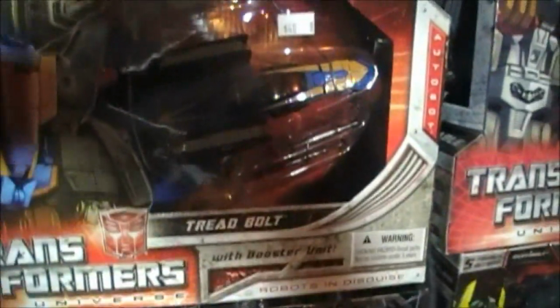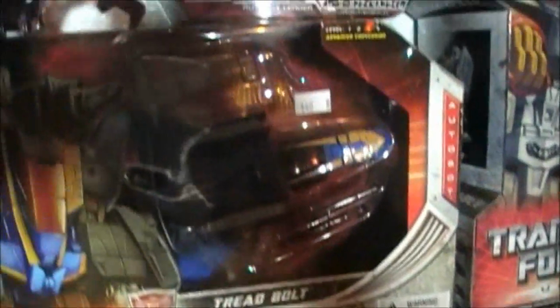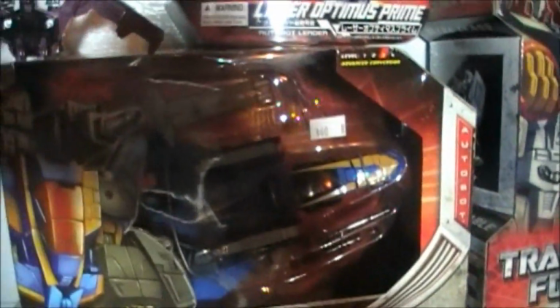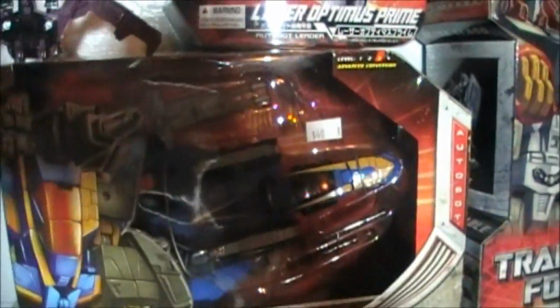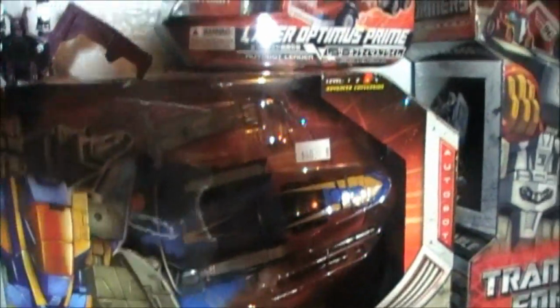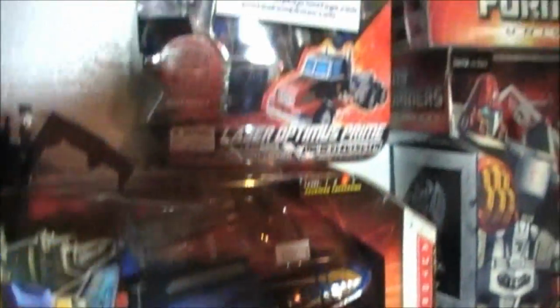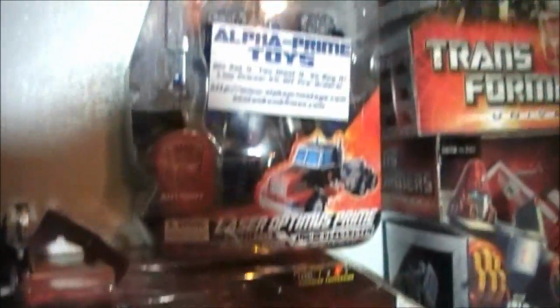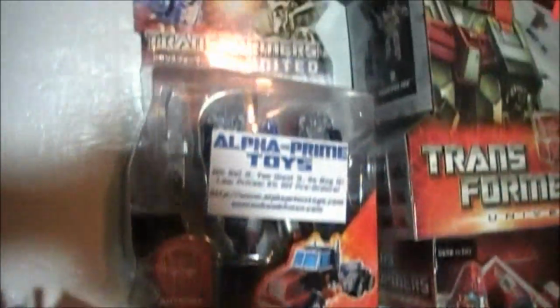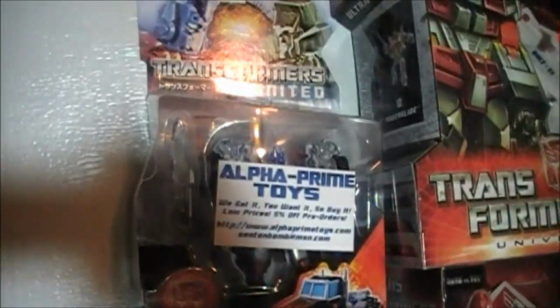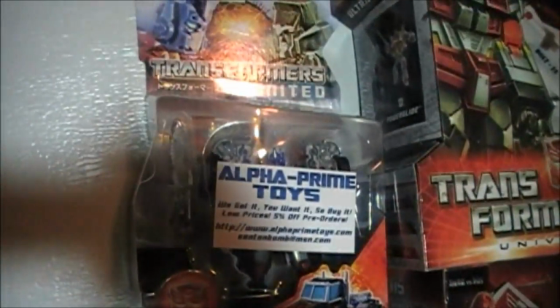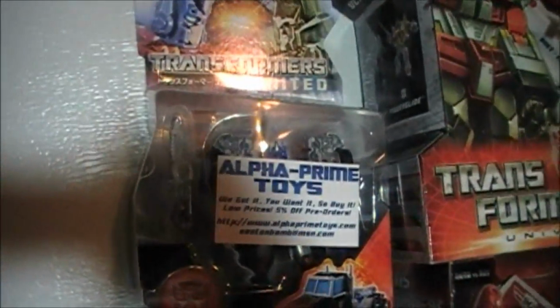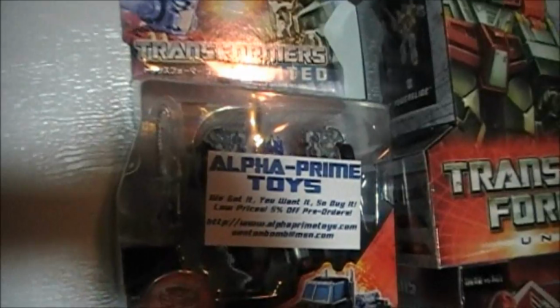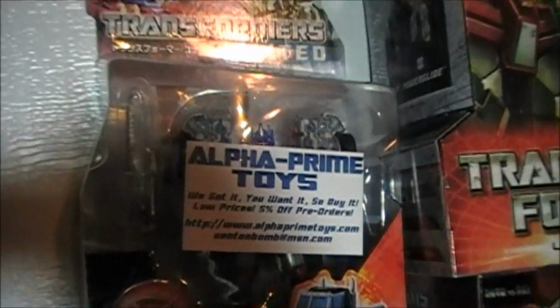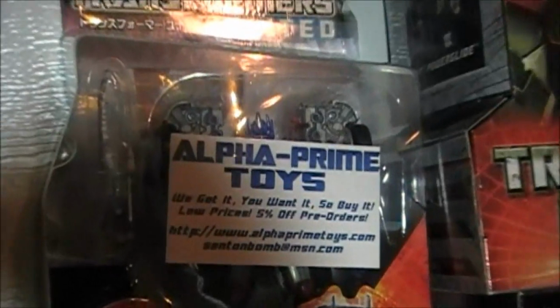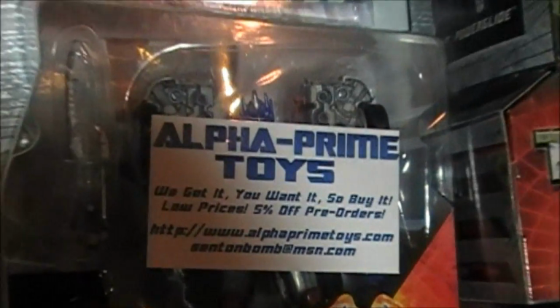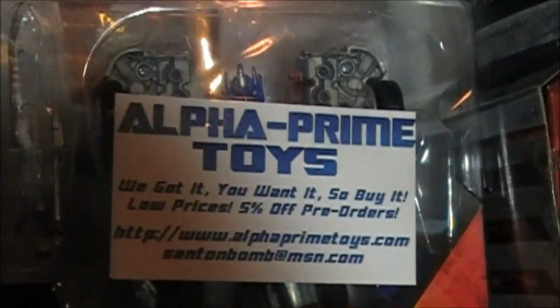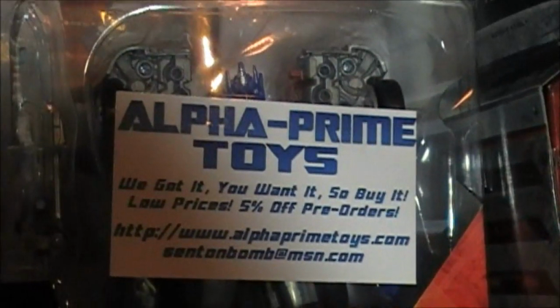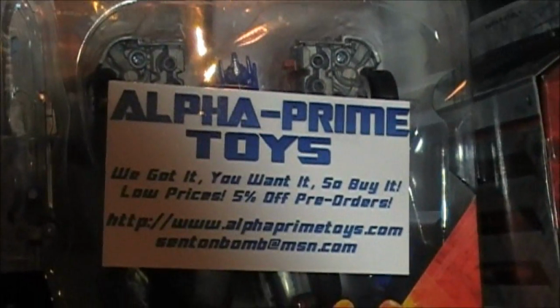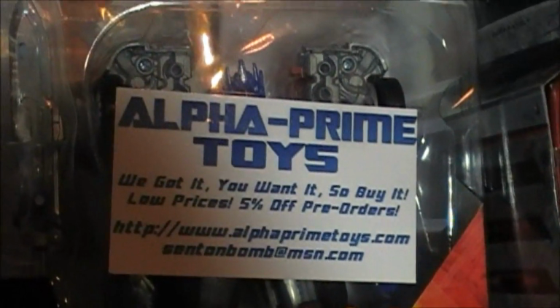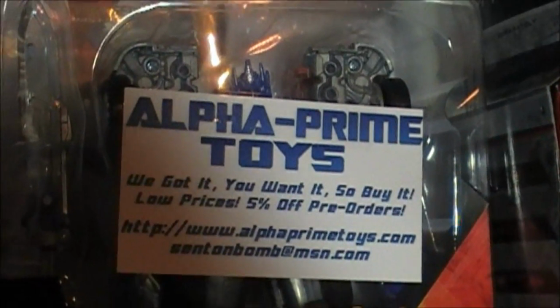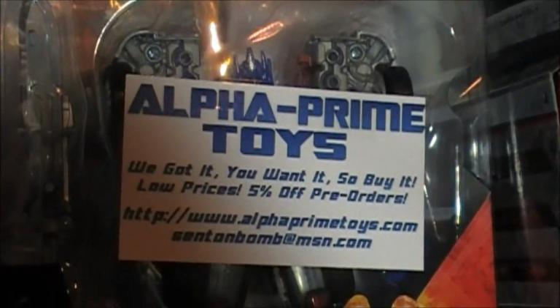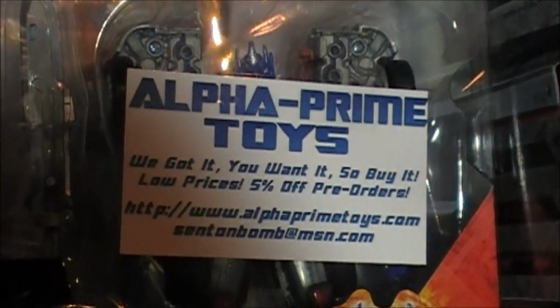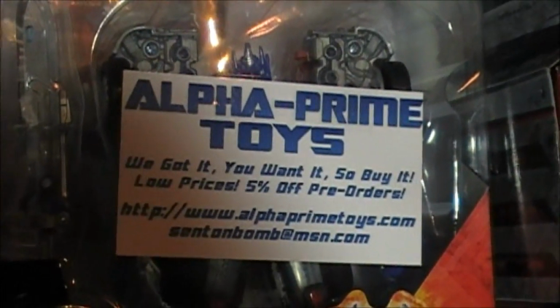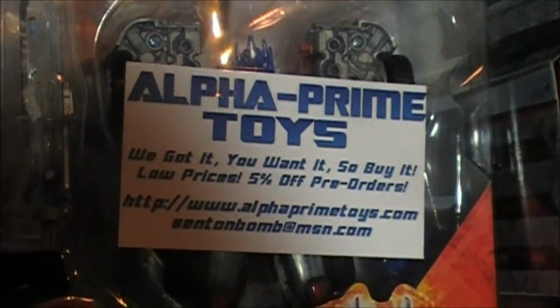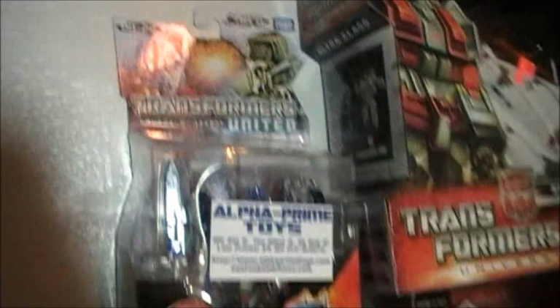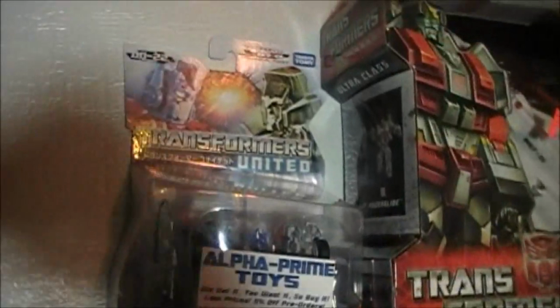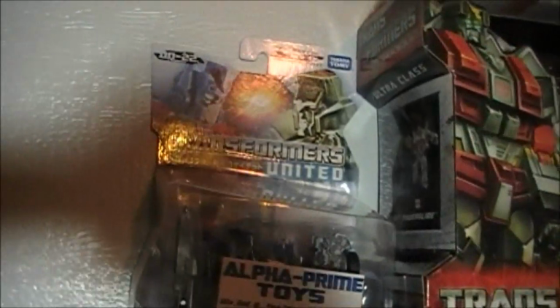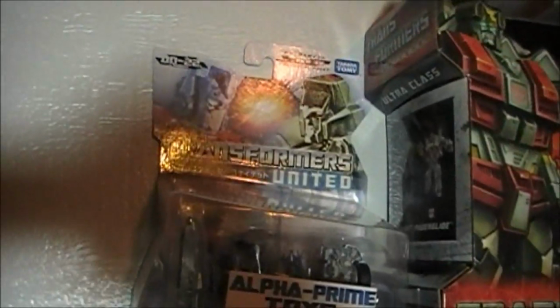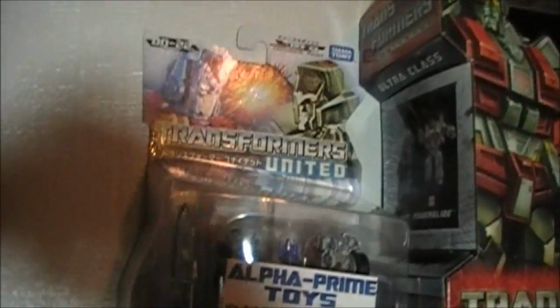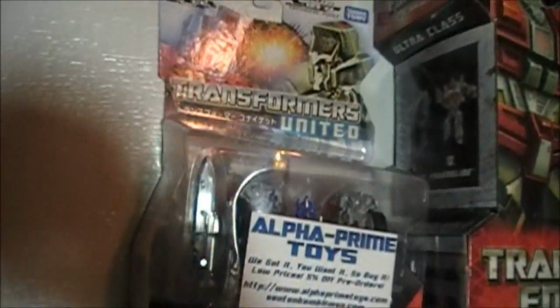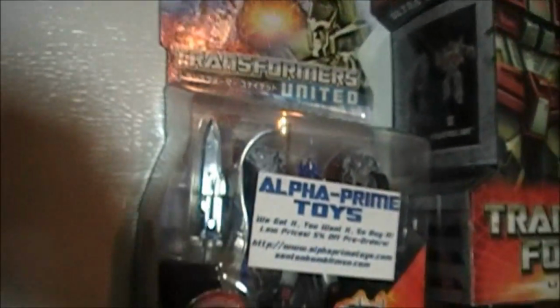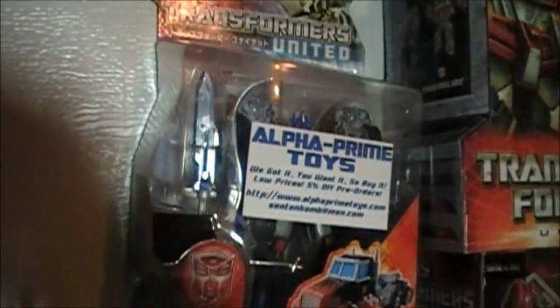40 bucks for Treadbolt. Alpha Prime toys — we got it, you want it, so buy it. These United's are looking sick.